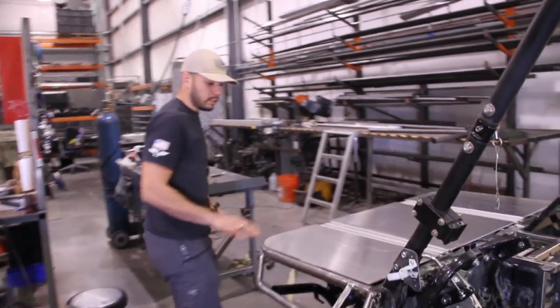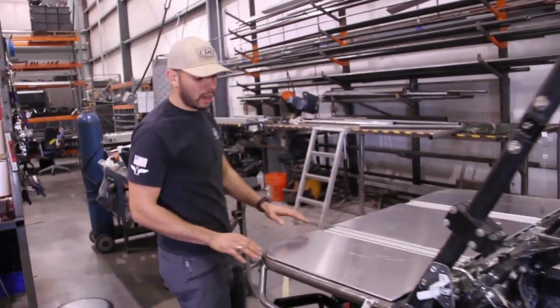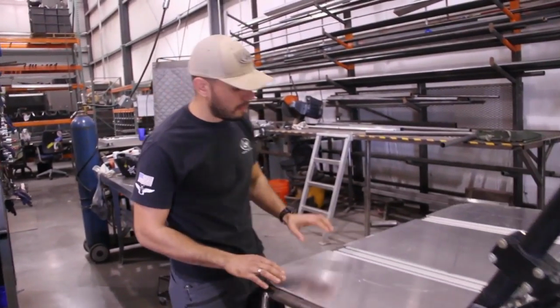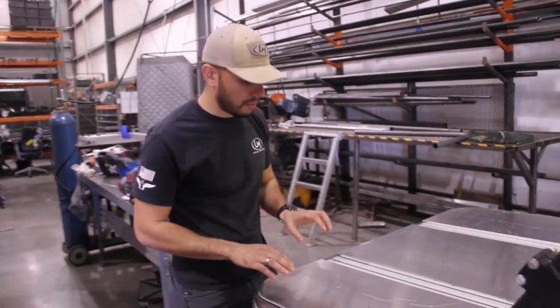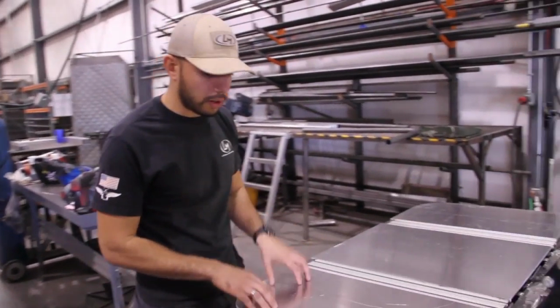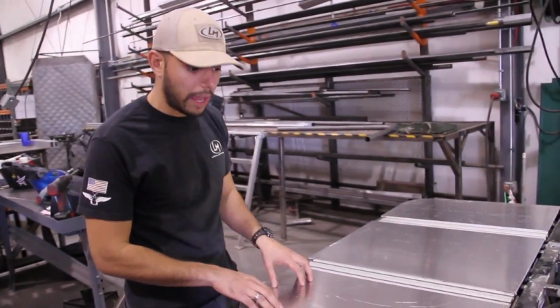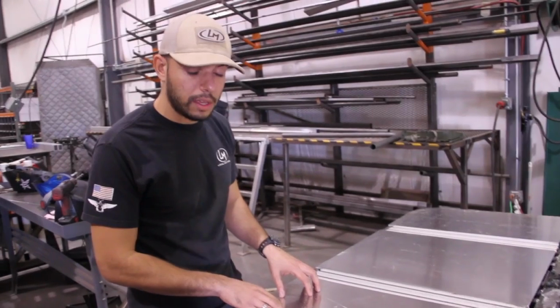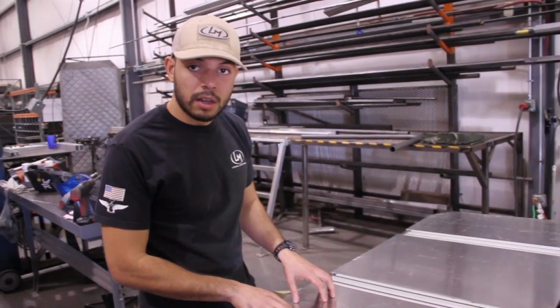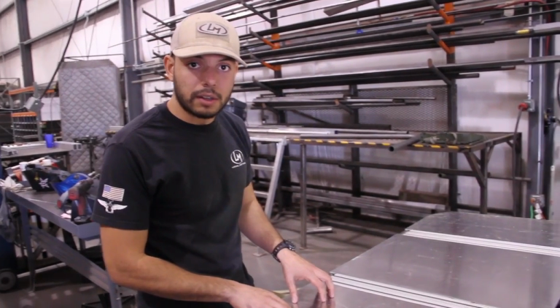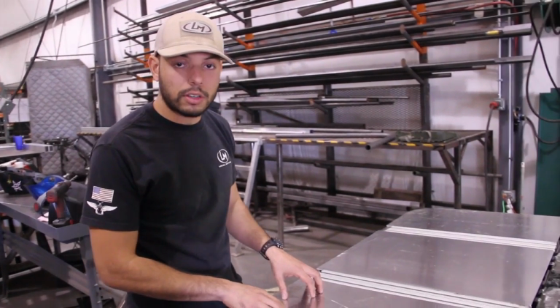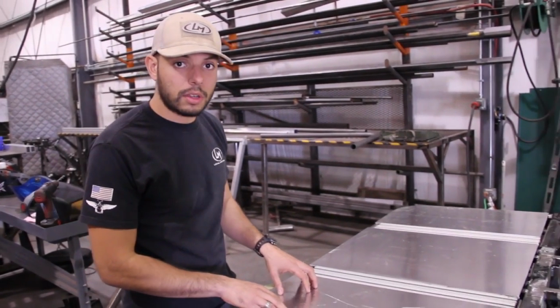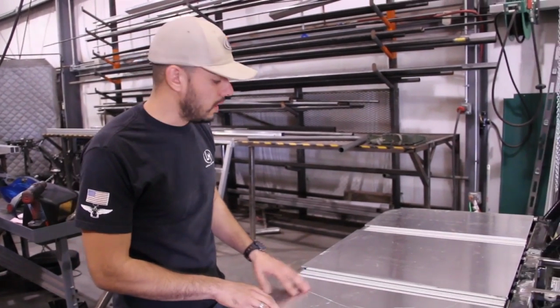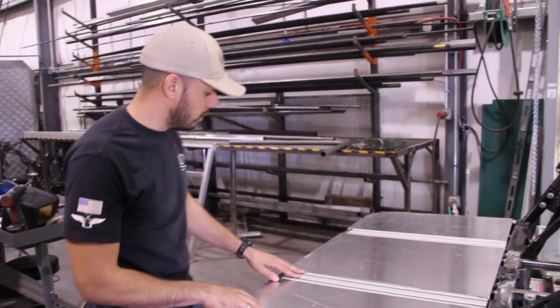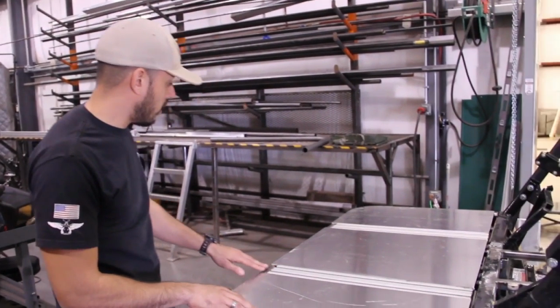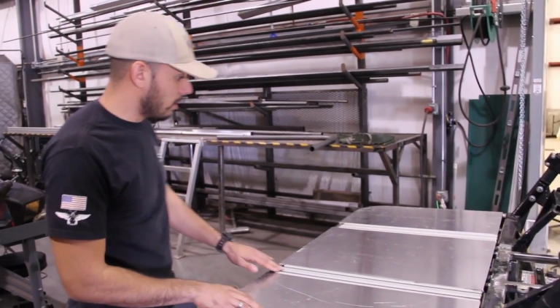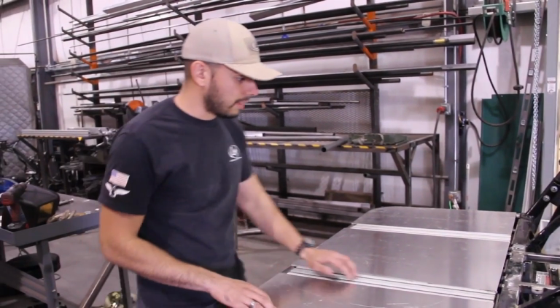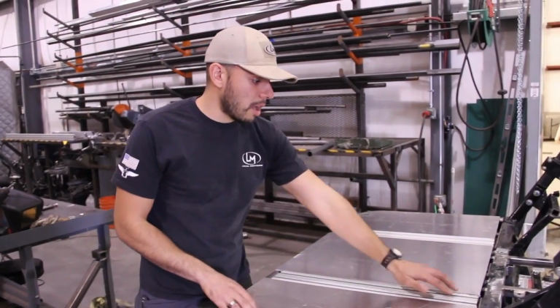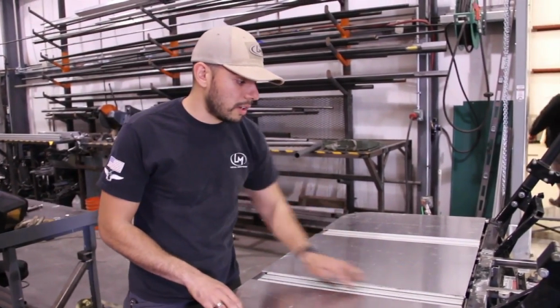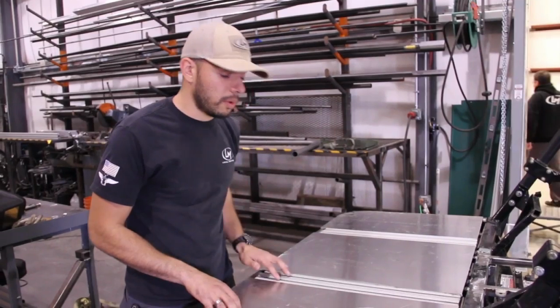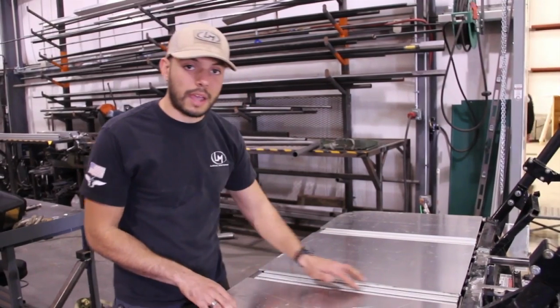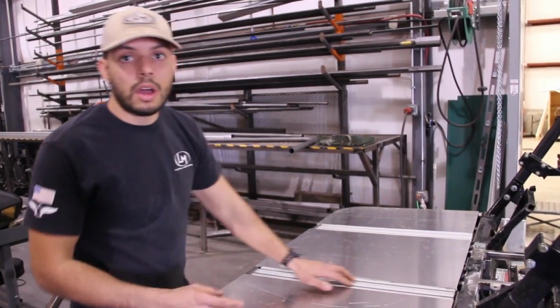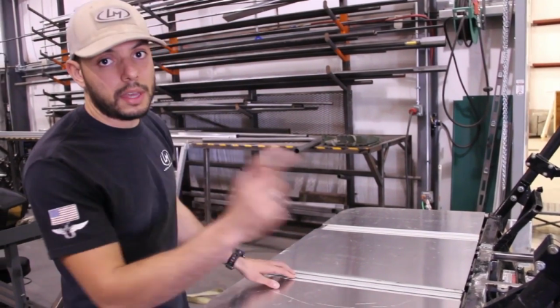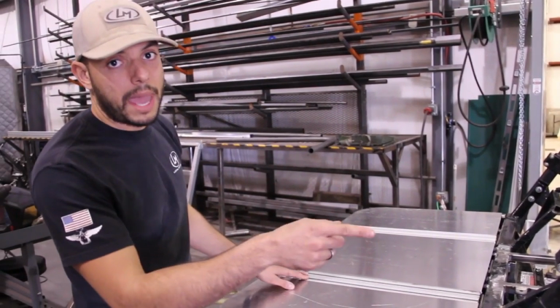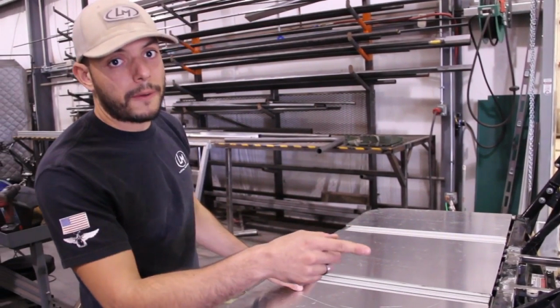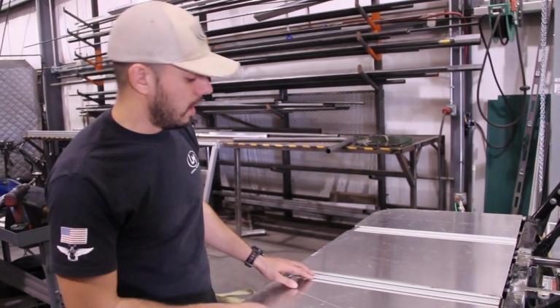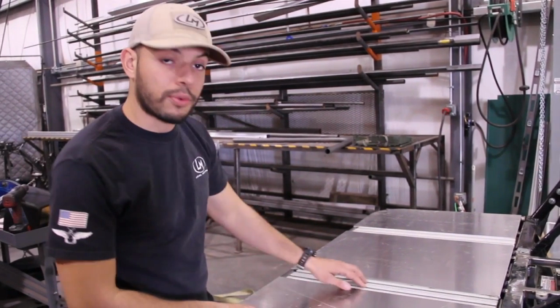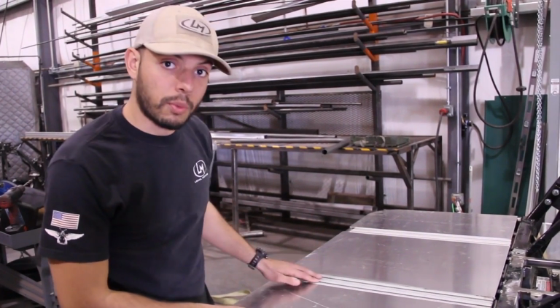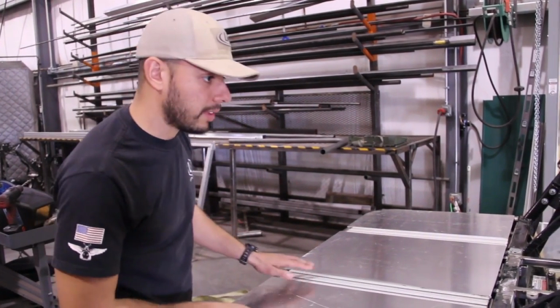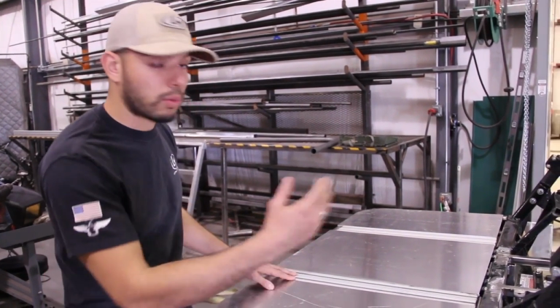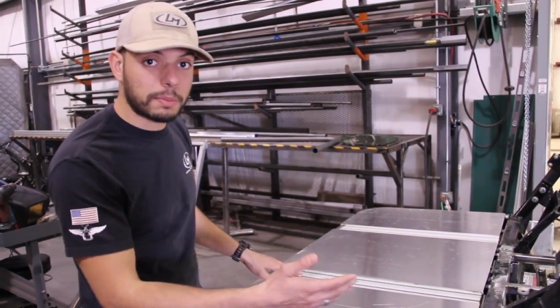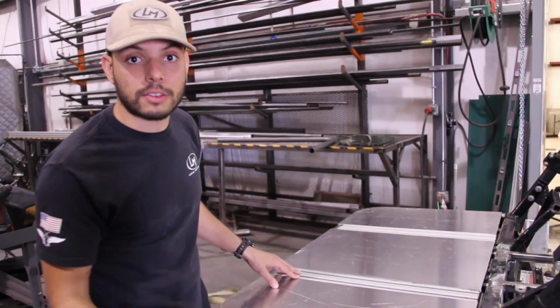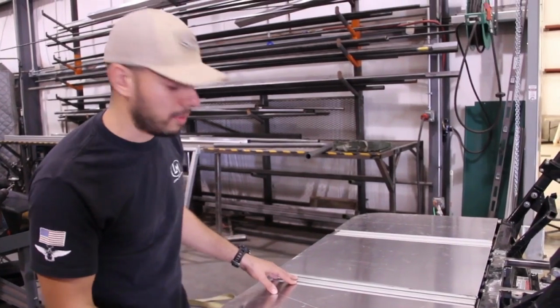Continuing on, we're starting to nail down the finalization of the hood over here. You can tell we've got that same modularity that we've worked out on the back part in the front as well. It's not as robust, but it's not supposed to be.